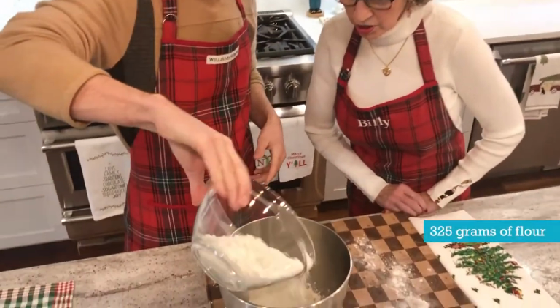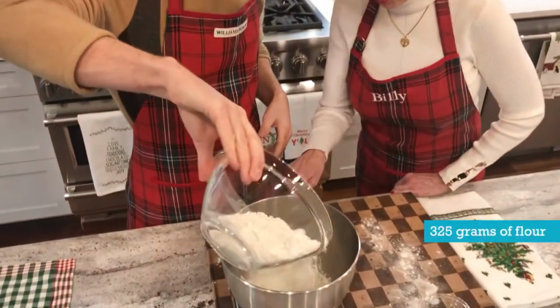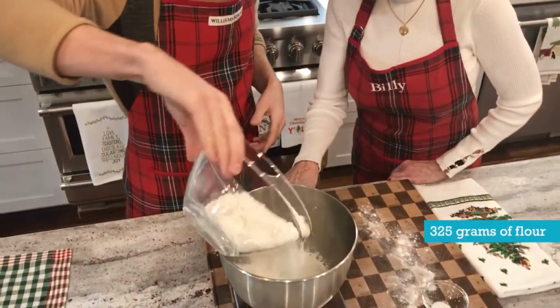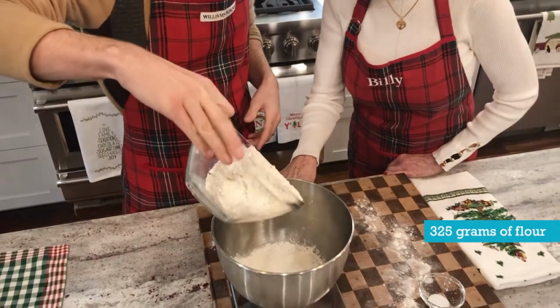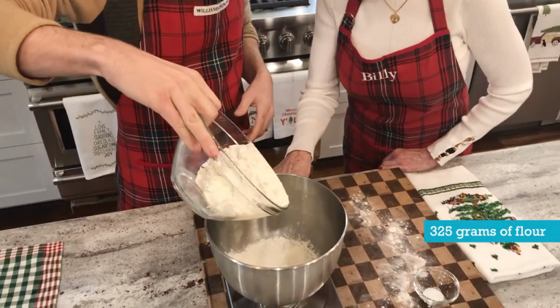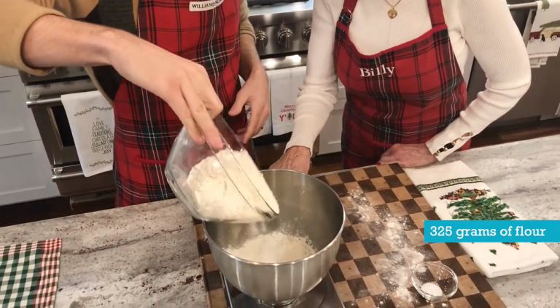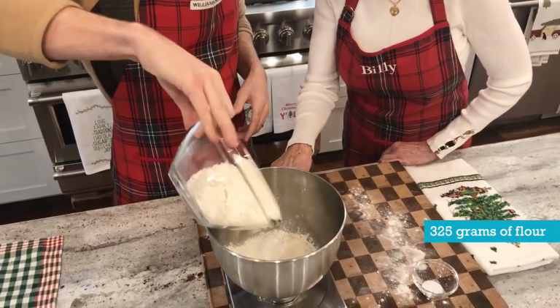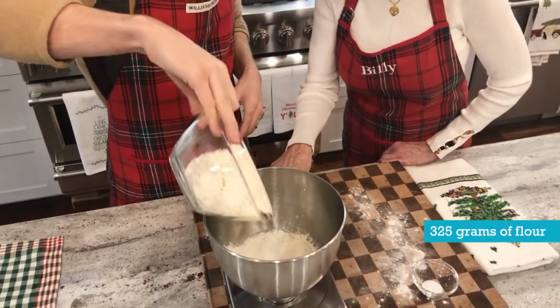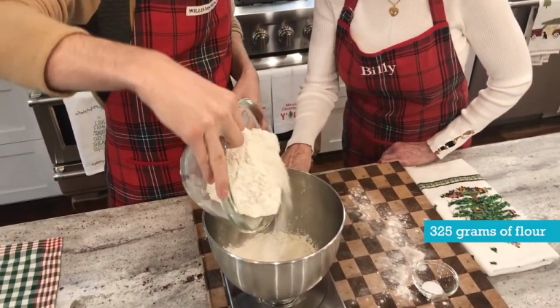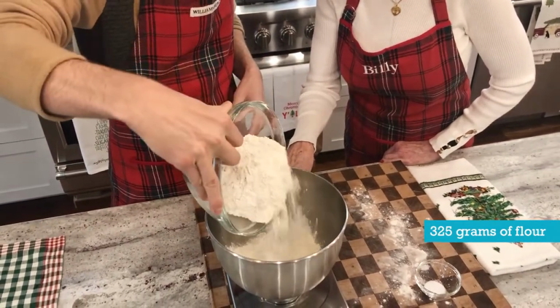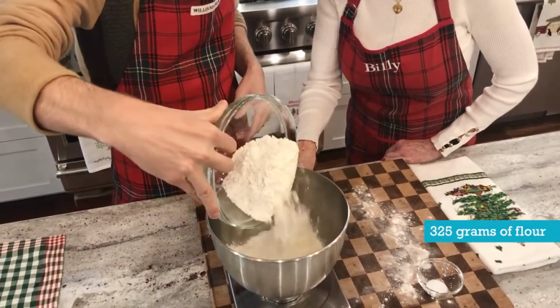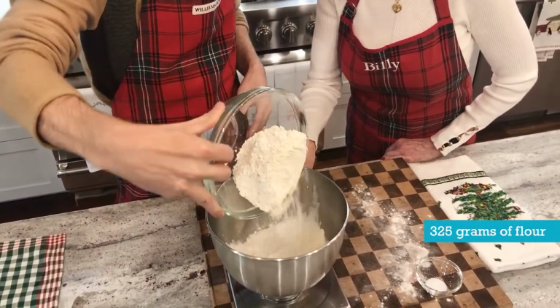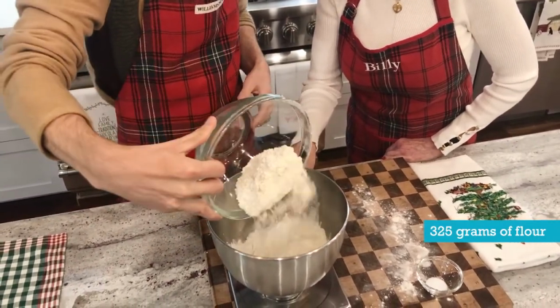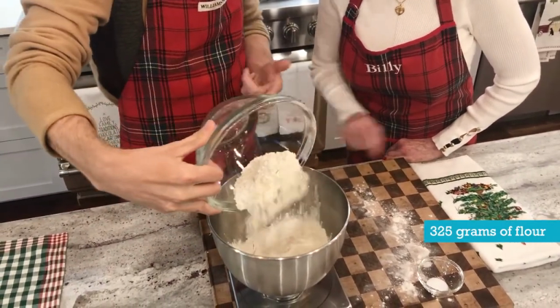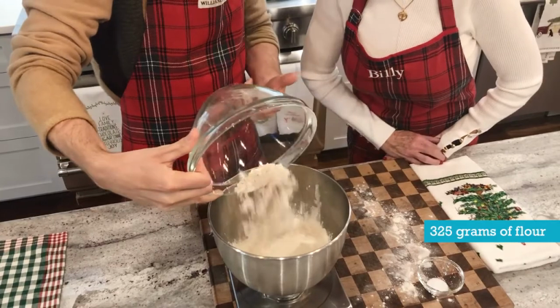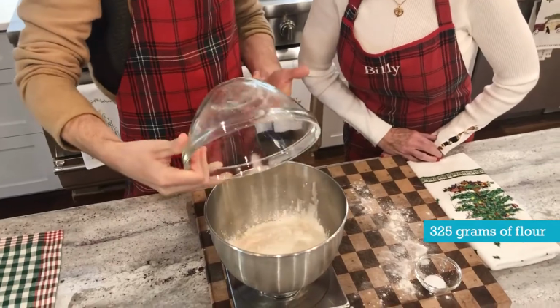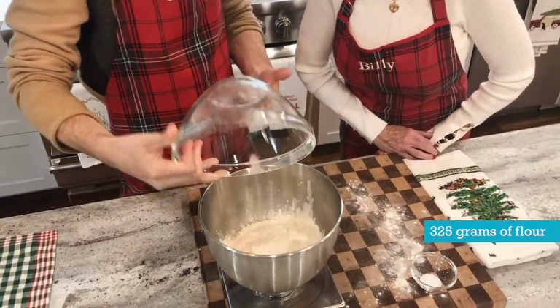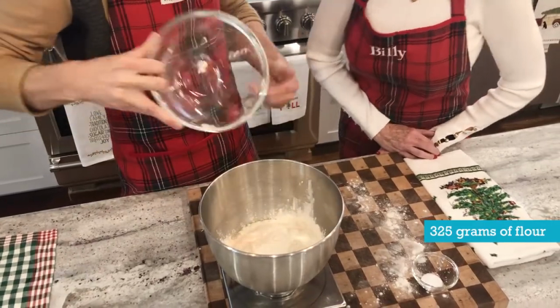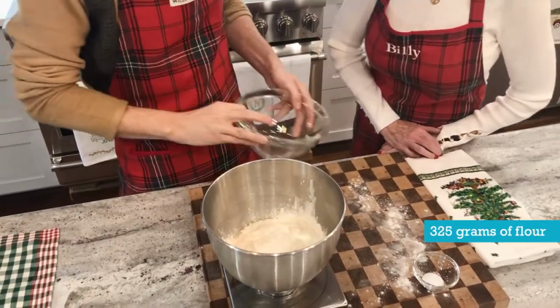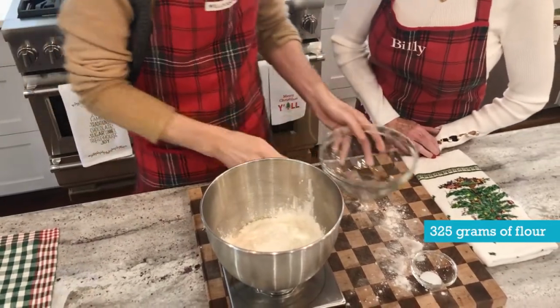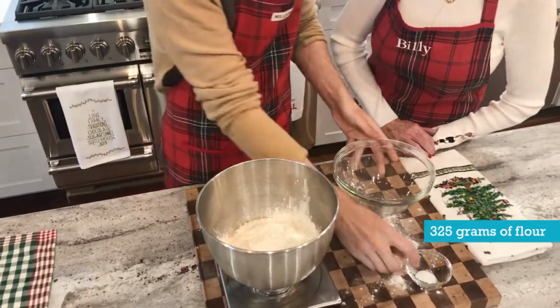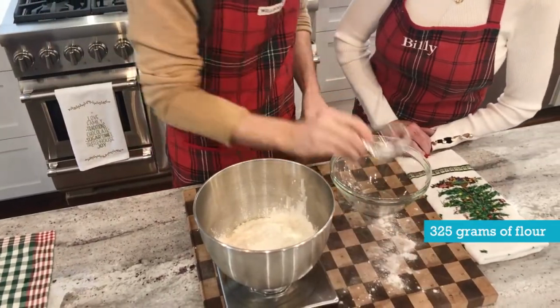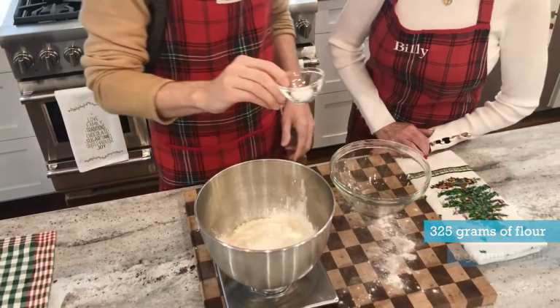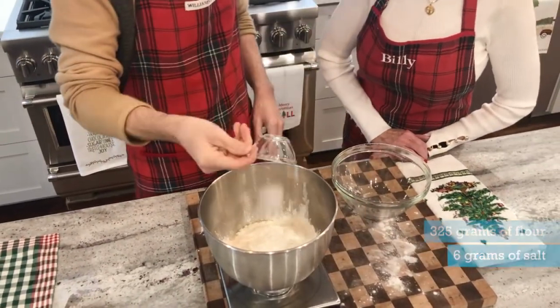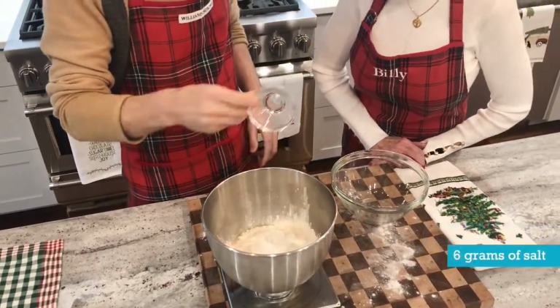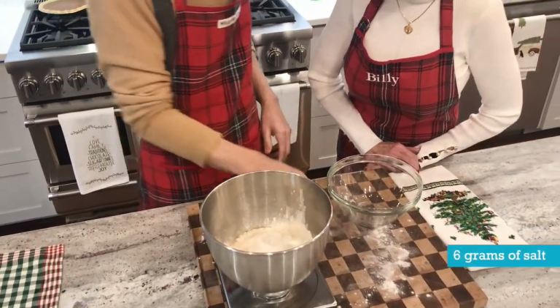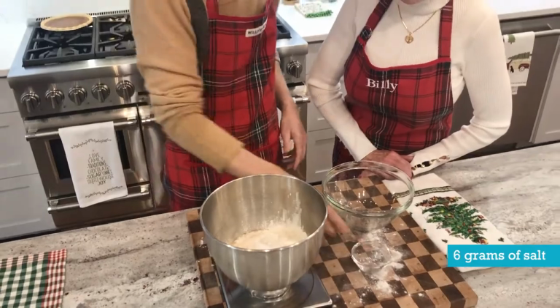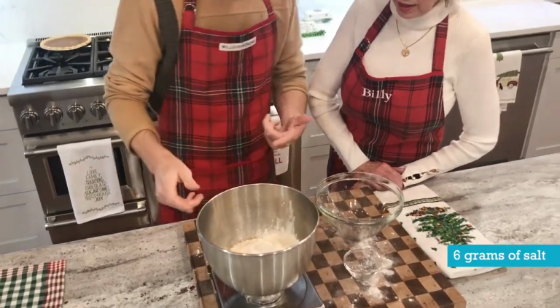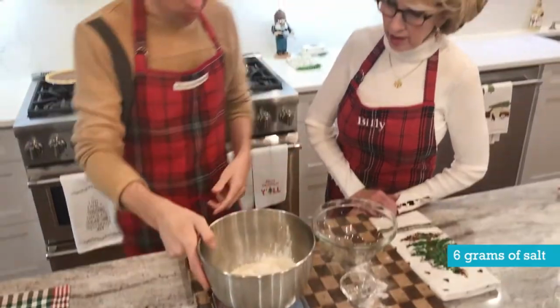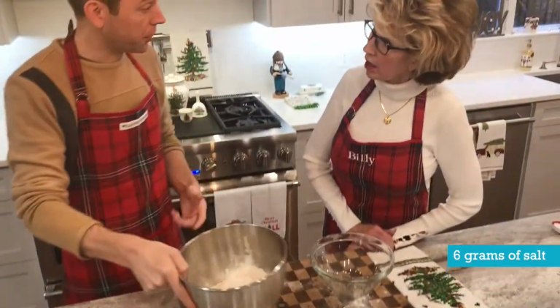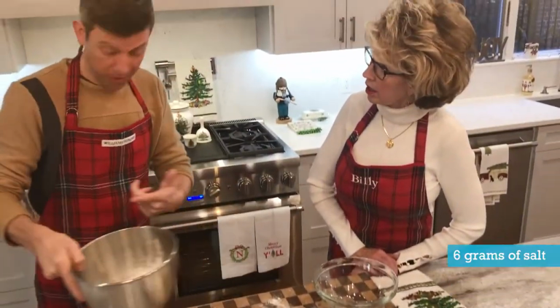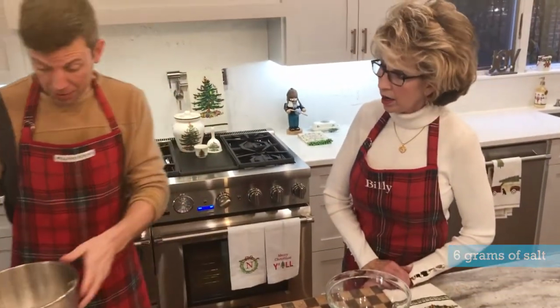We're going to watch the scale number go up to 325. I measured this out ahead of time, so we know it's pretty much right on. And then here's the salt — now we add the salt. Put that in. And then we're just going to put this whole thing on the mixer with the dough hook.